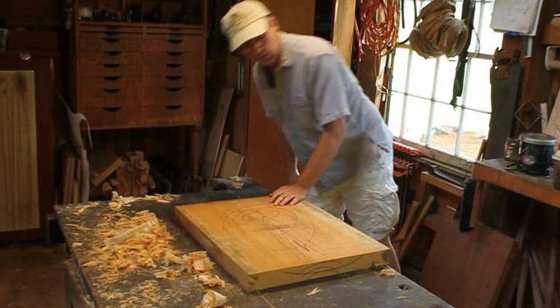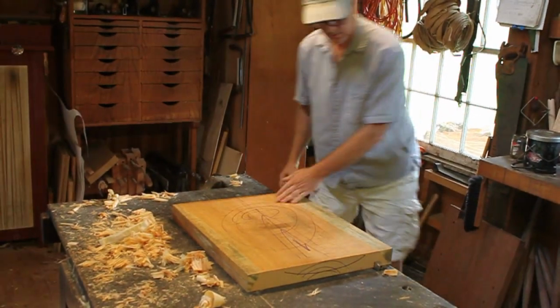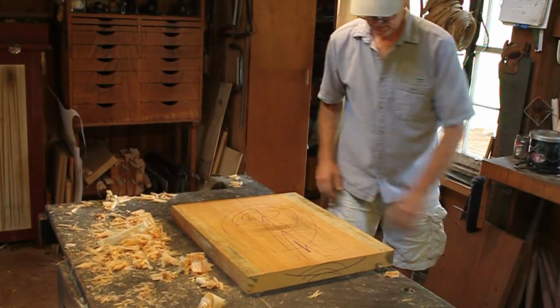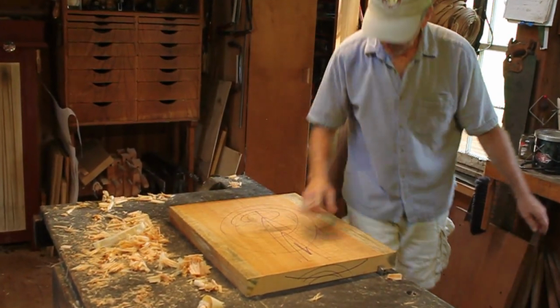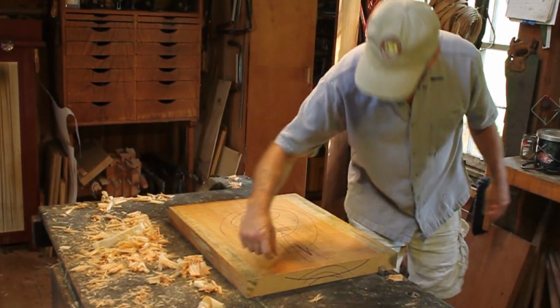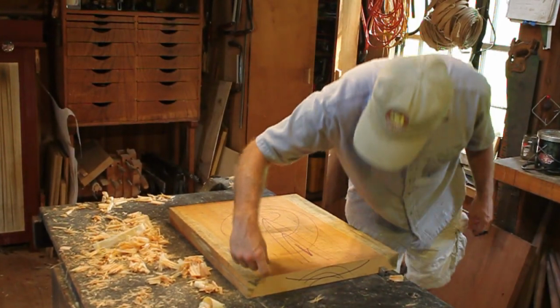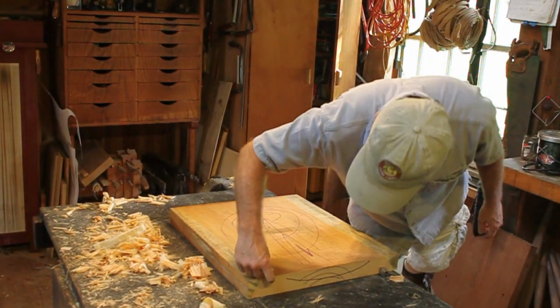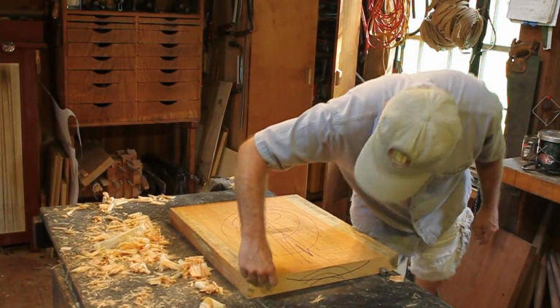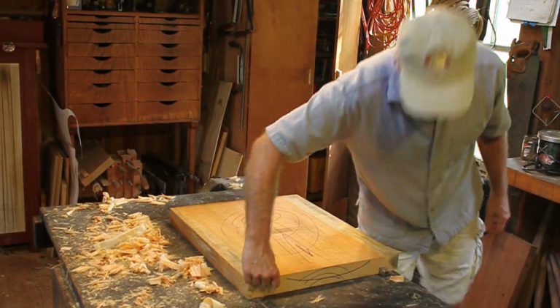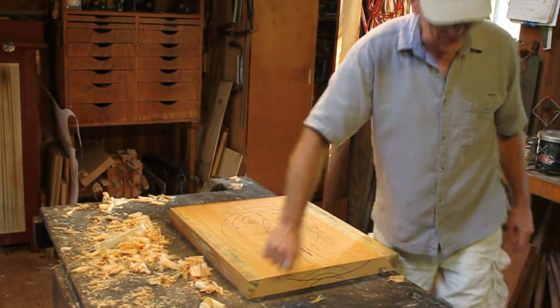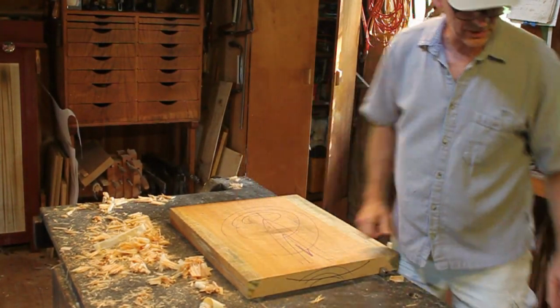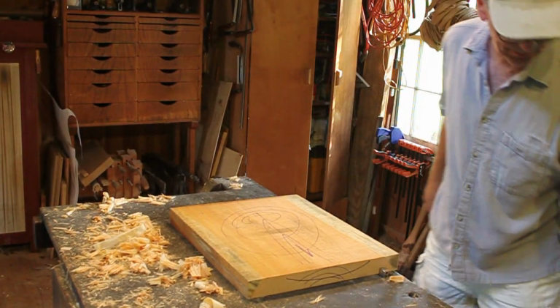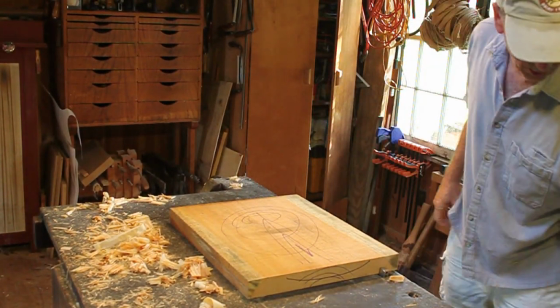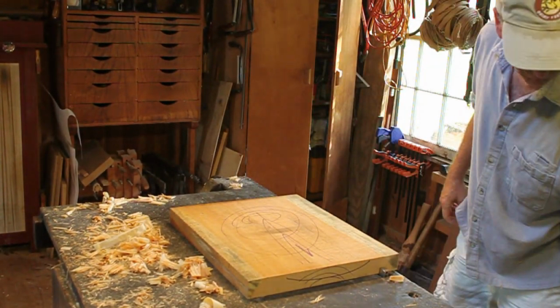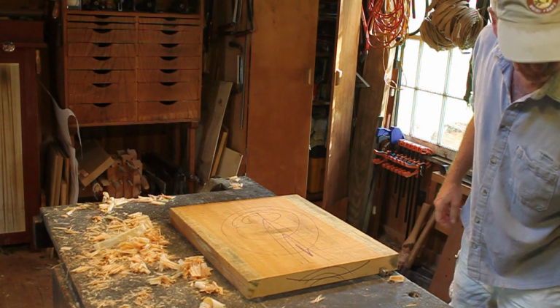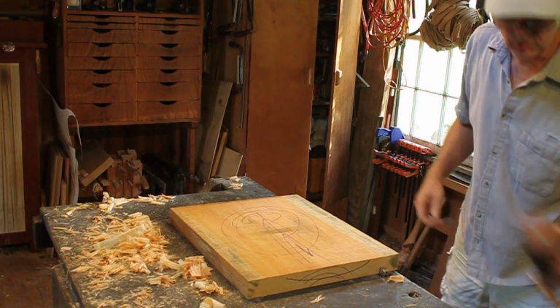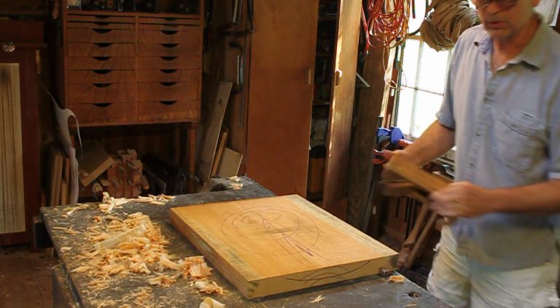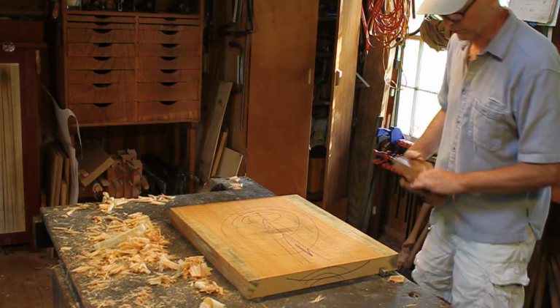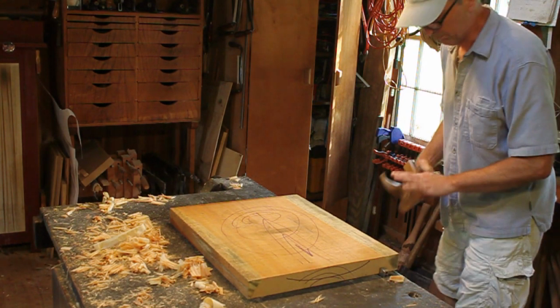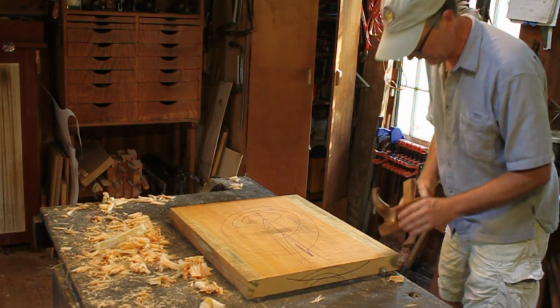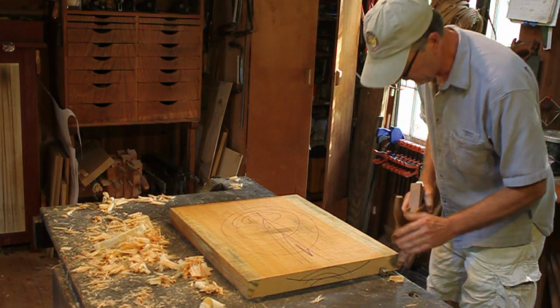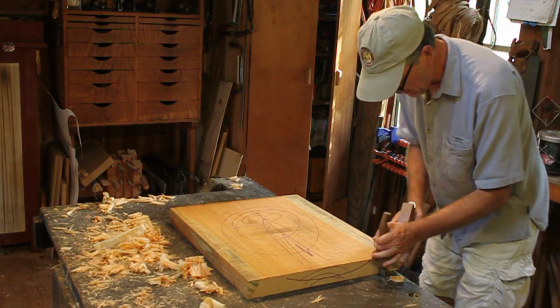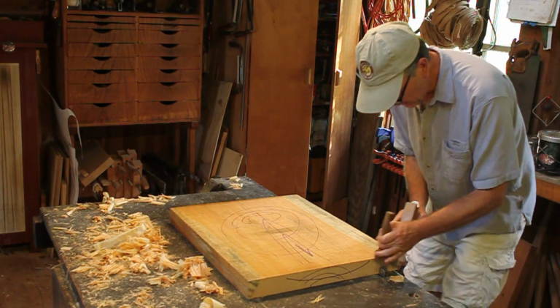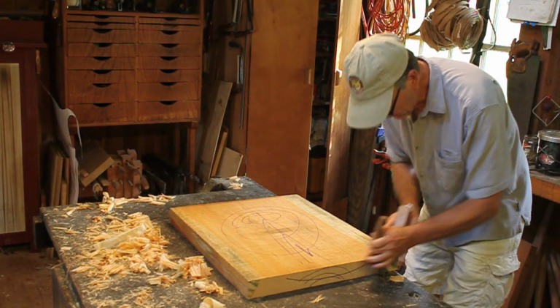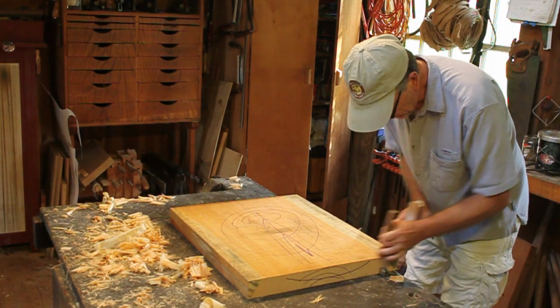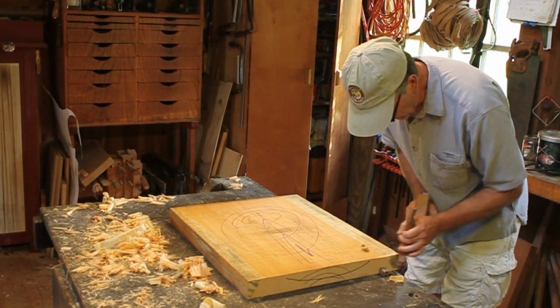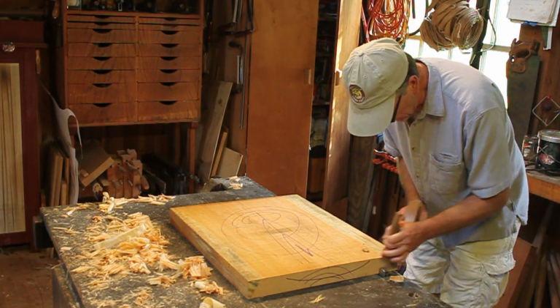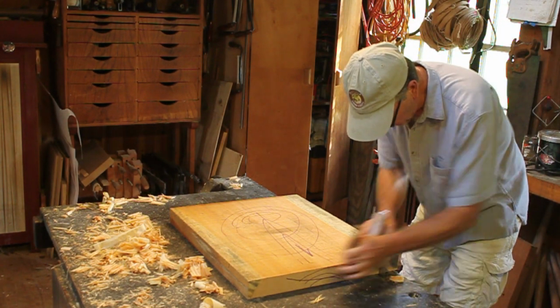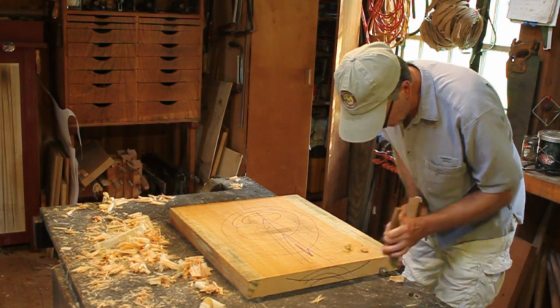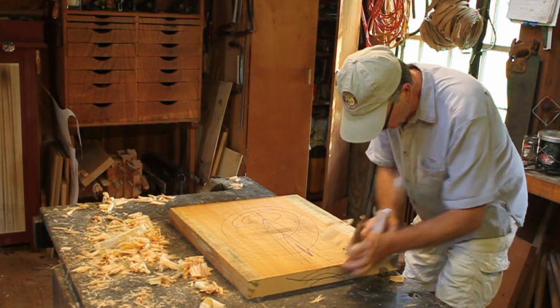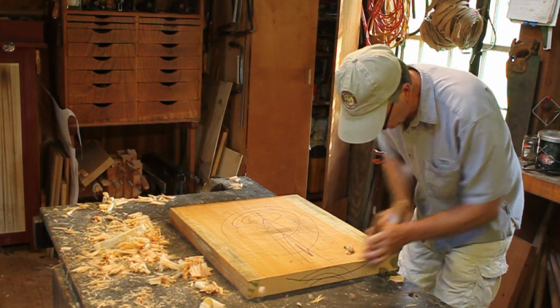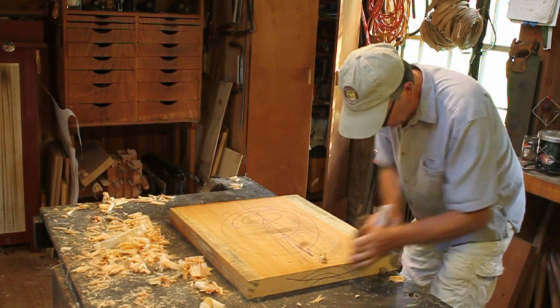Now I've got a quarter inch to take off, so I'm going to go with the scrub plane here and I go diagonal with the scrub plane.